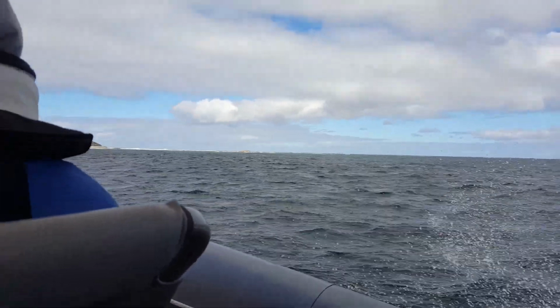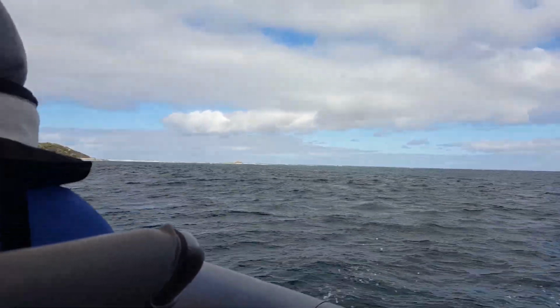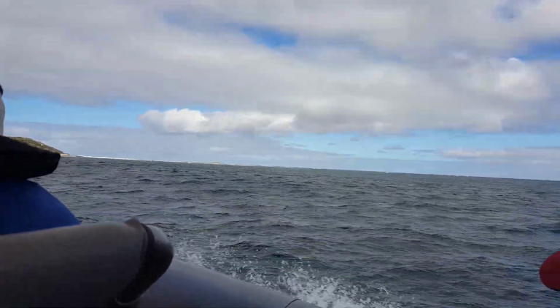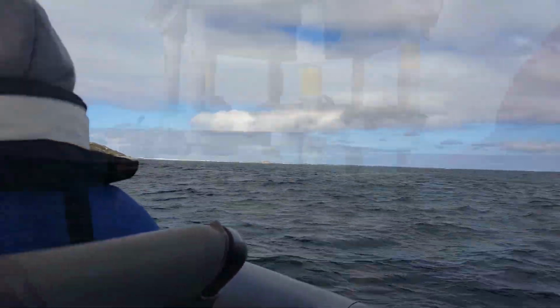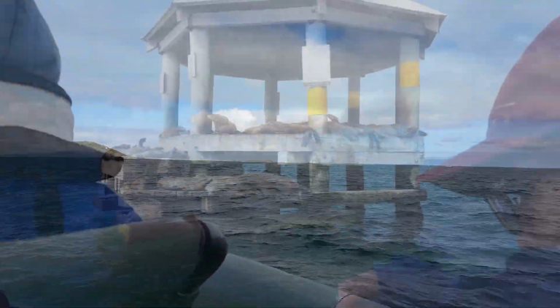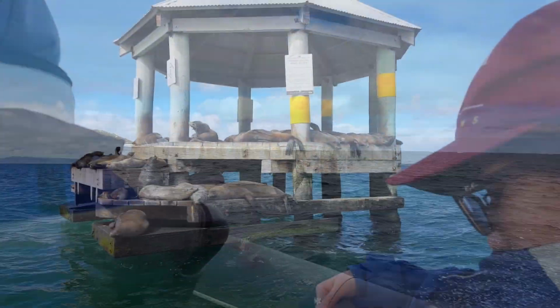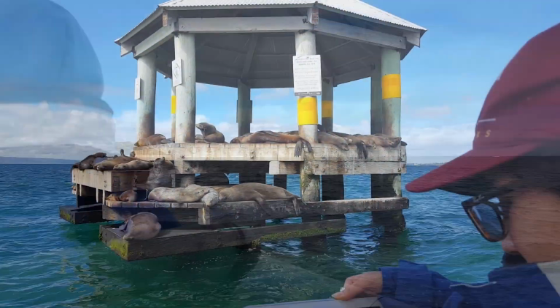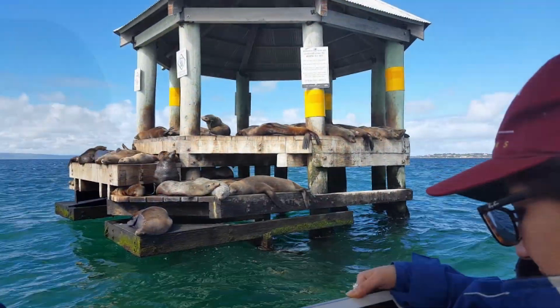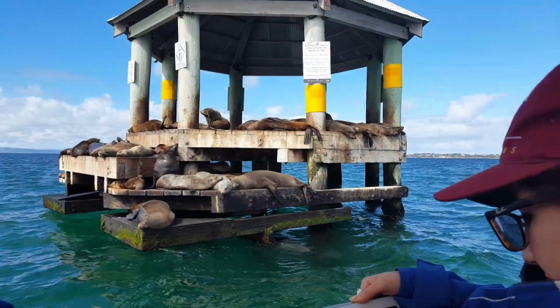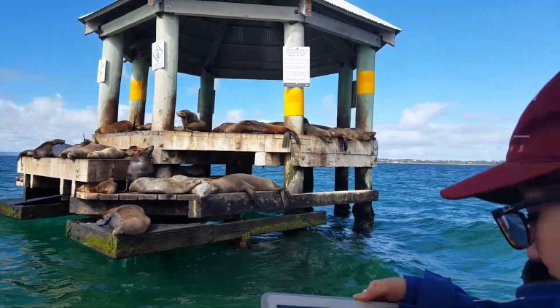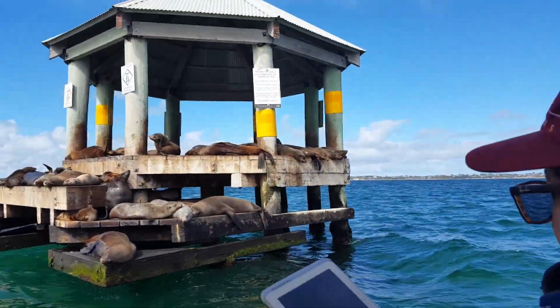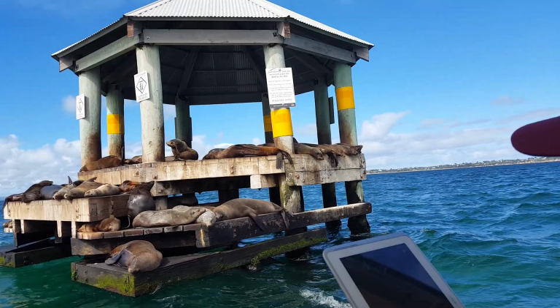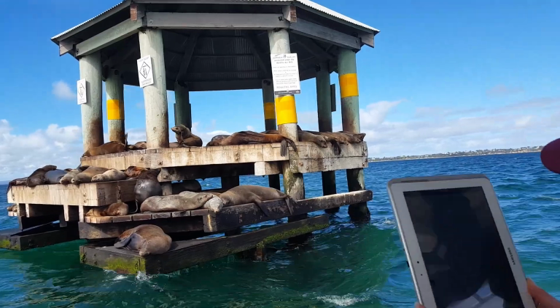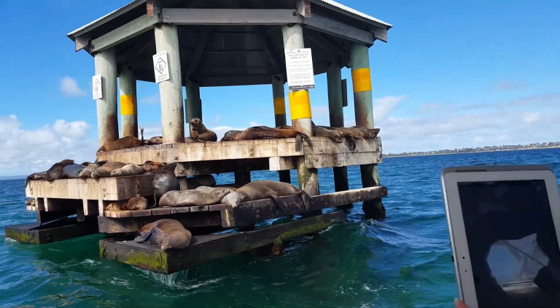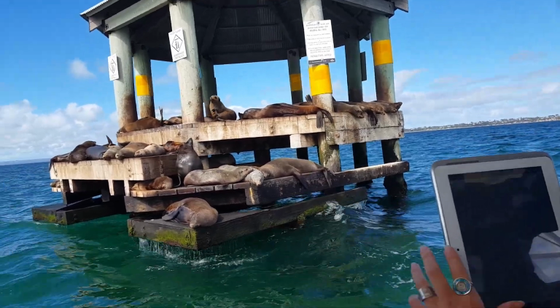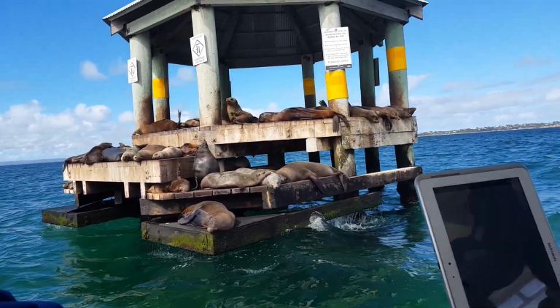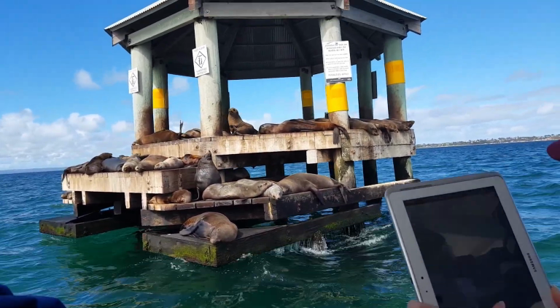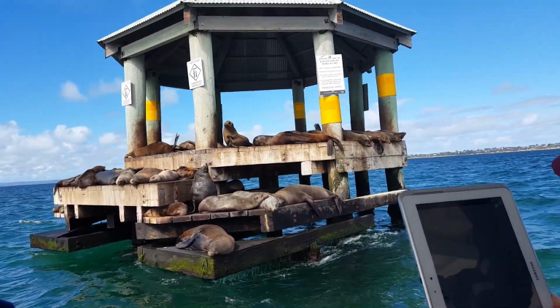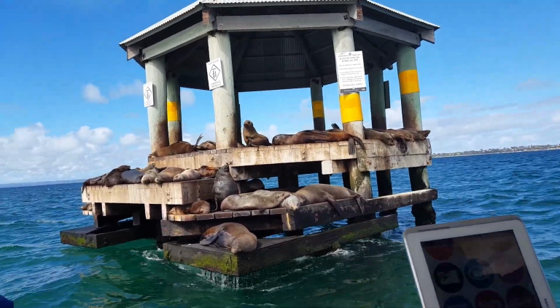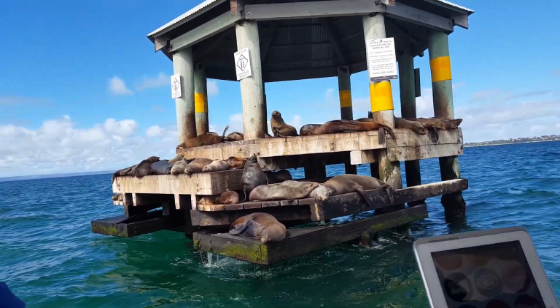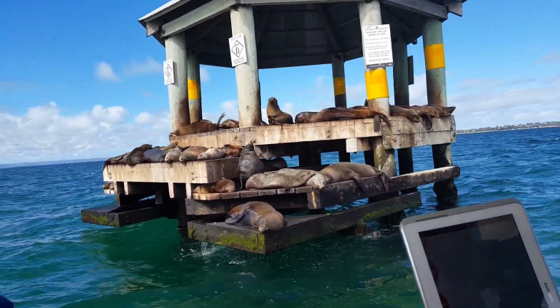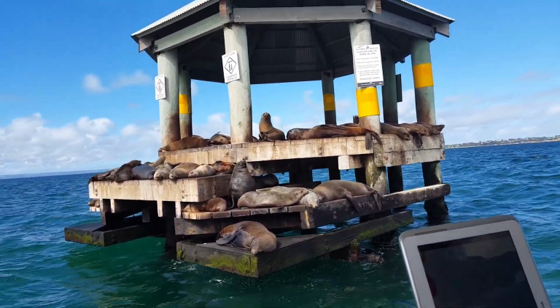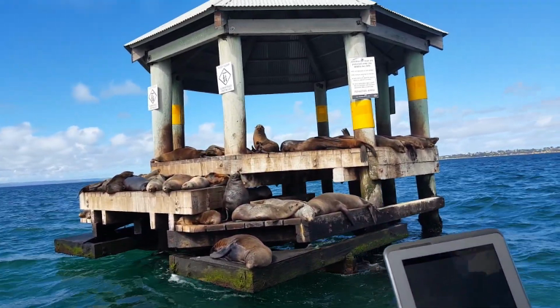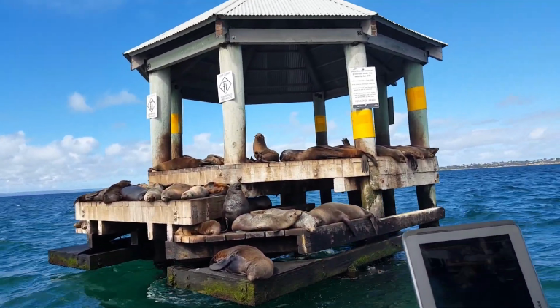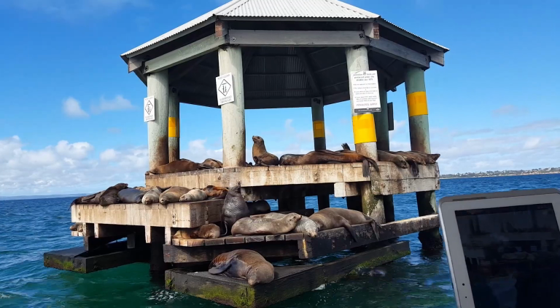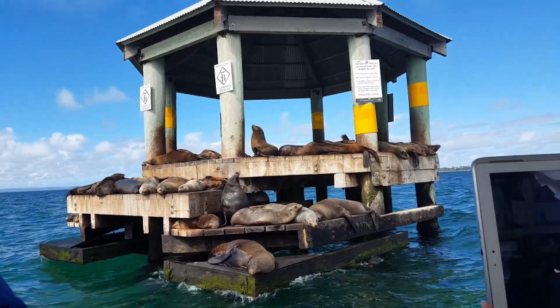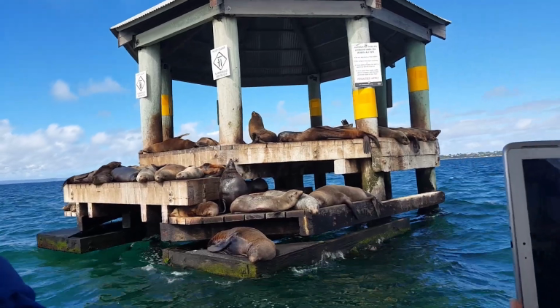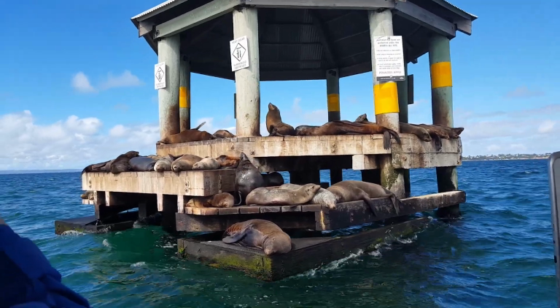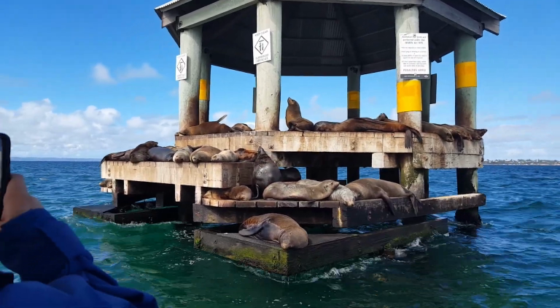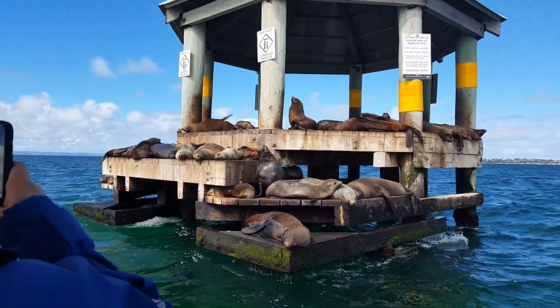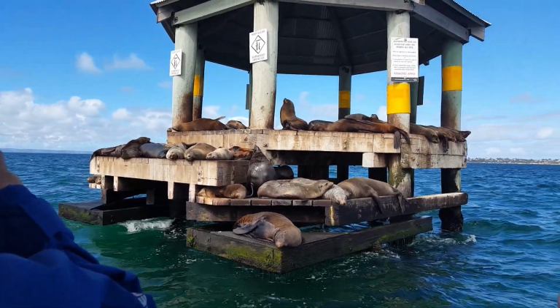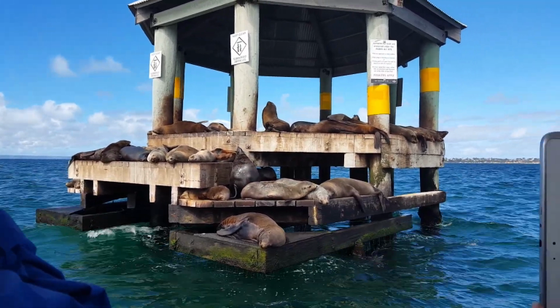The one over there is lifting his nose up, having a sniff. He hasn't got nasal congestion or anything. He's looking at us, listening to my voice, to reassure himself that there are no threats.